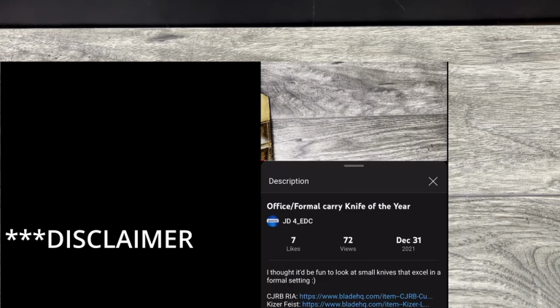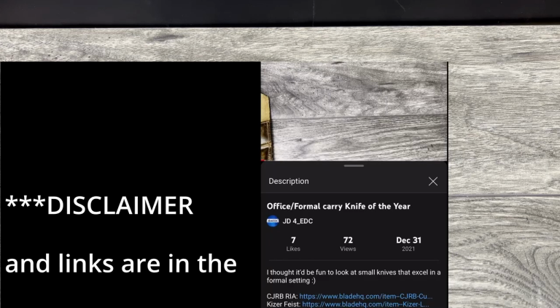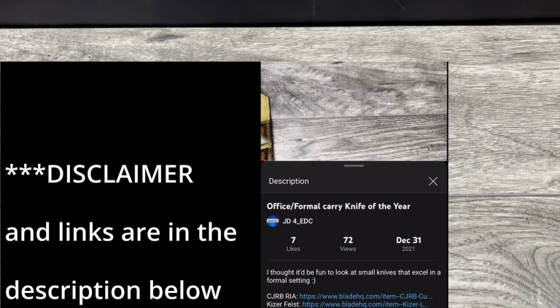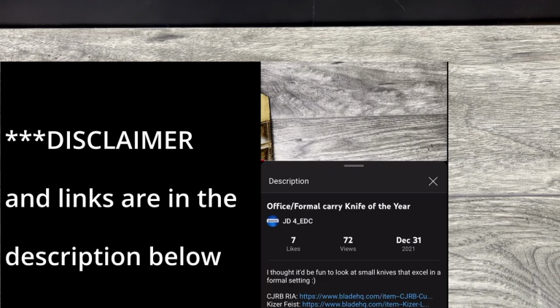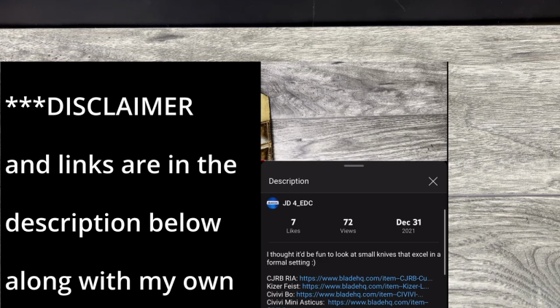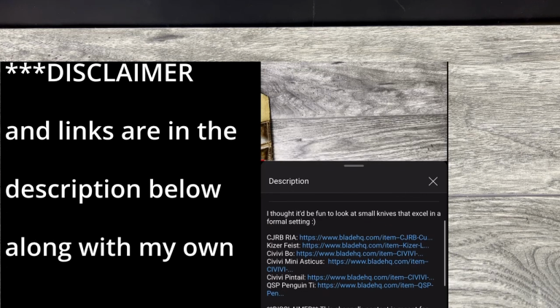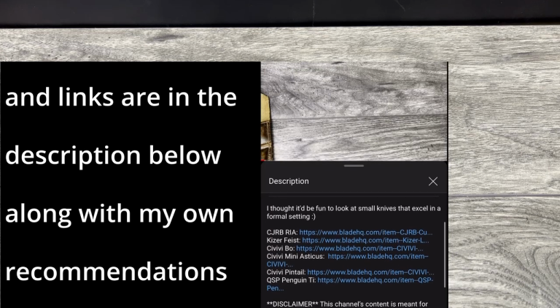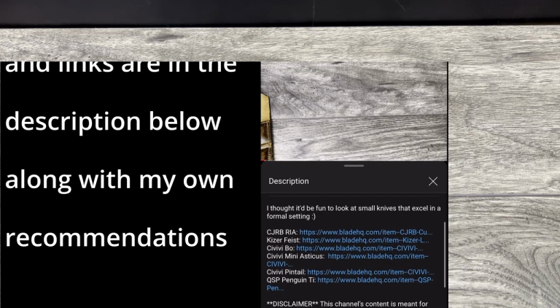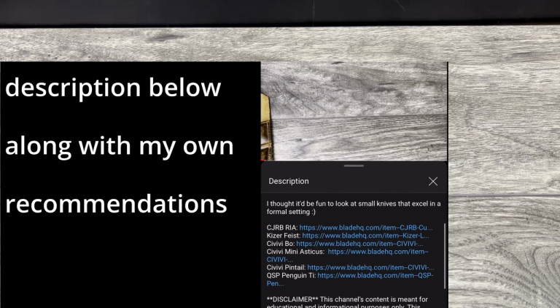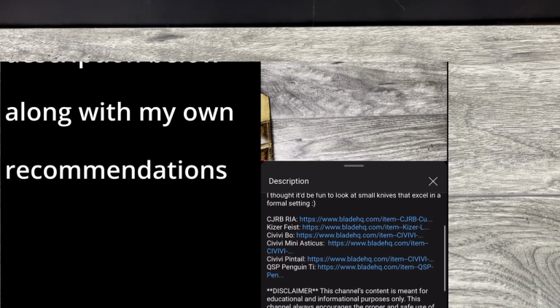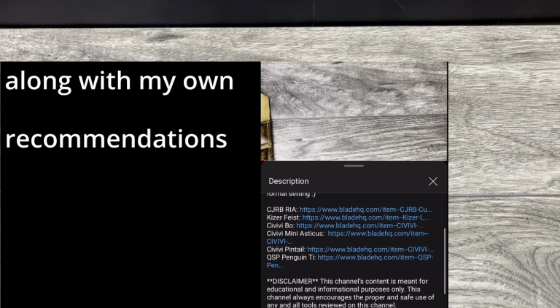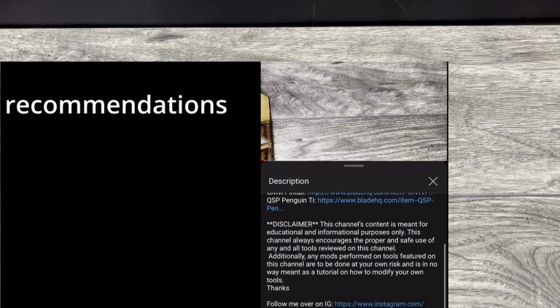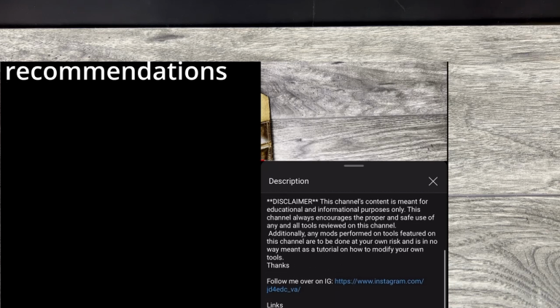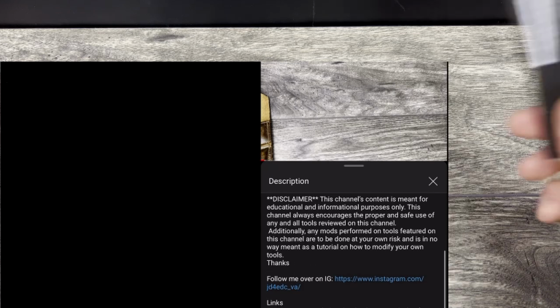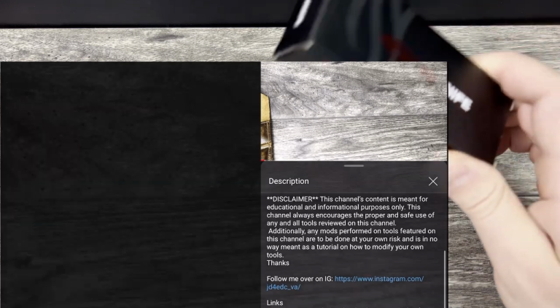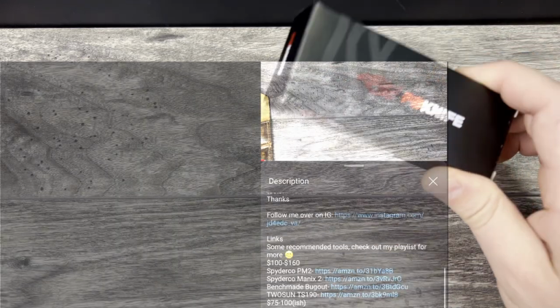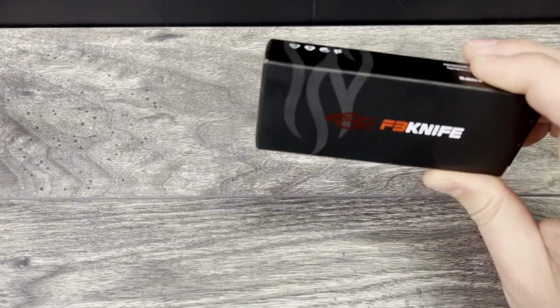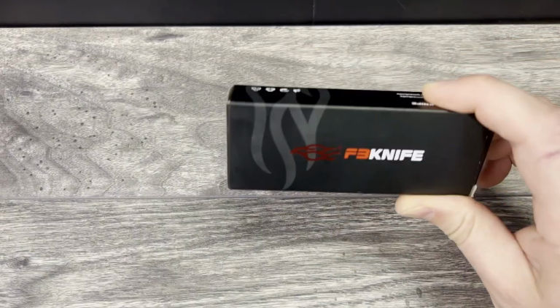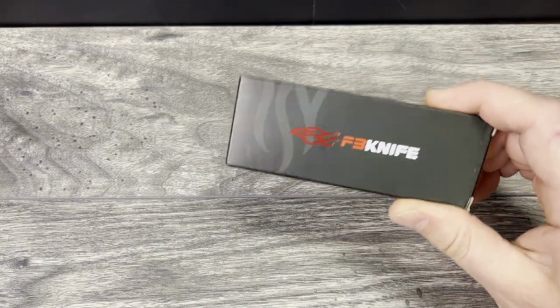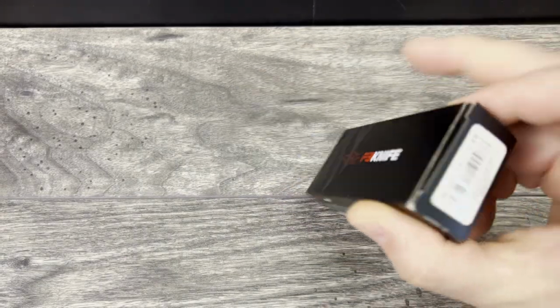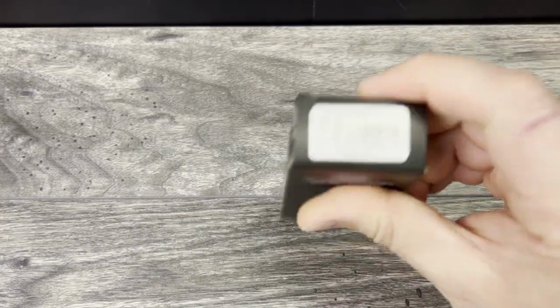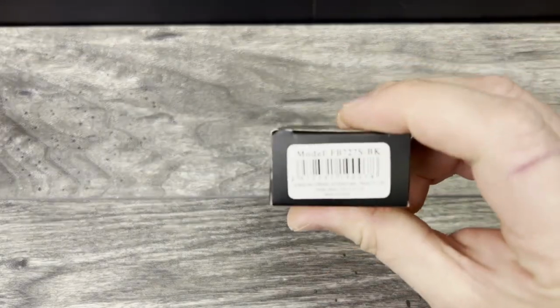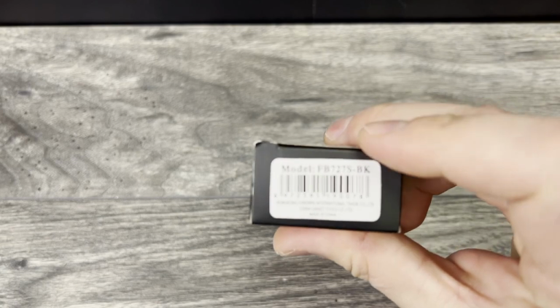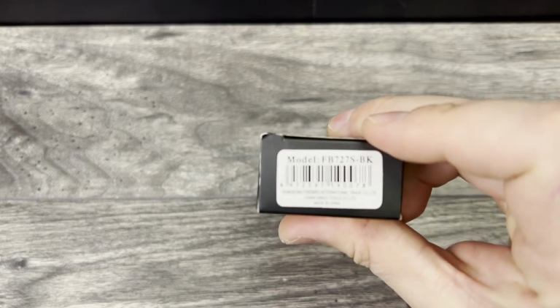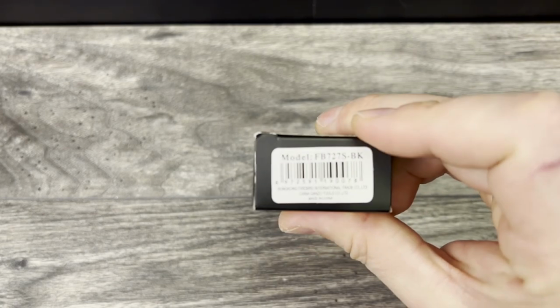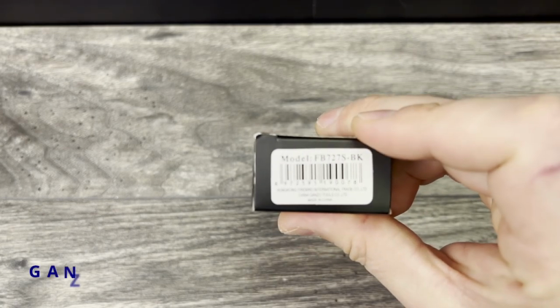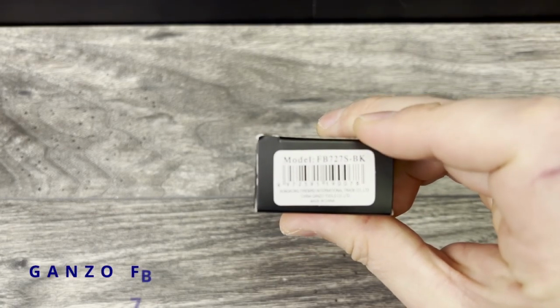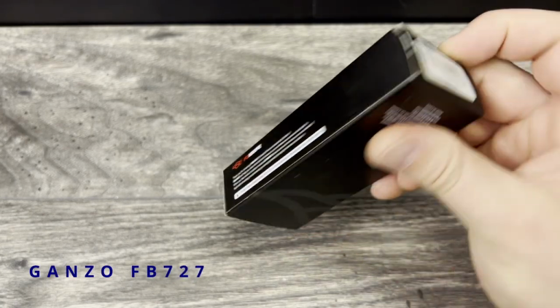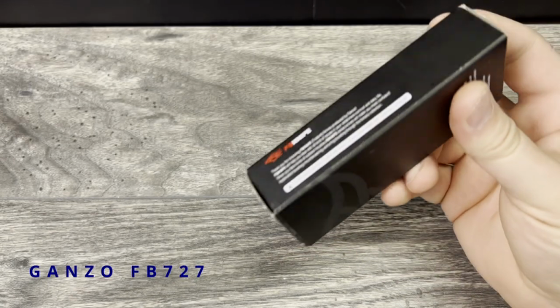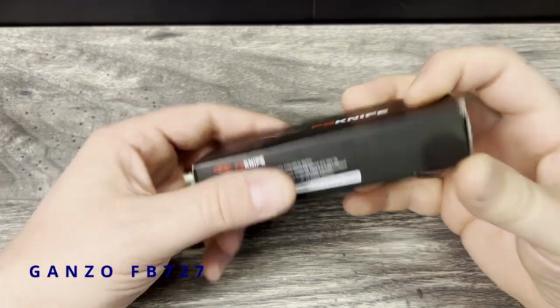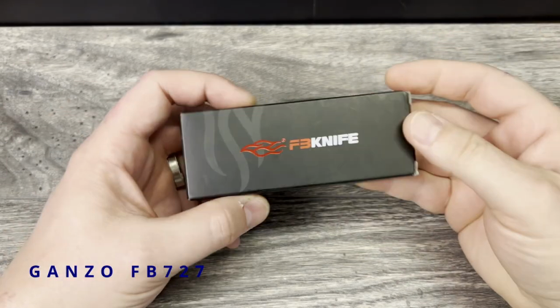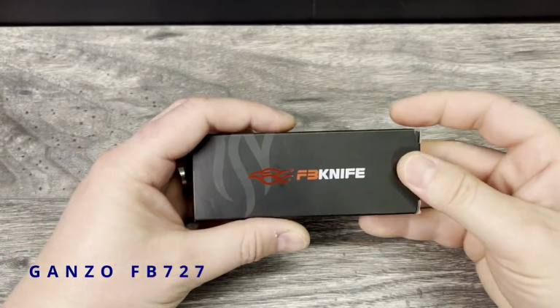What is up everyone, JD here. I hope you're all doing well today. Today I'm really excited to bring you my full review of the Gonzo Firebird FB727S. Let's go ahead and take this one out of the box.